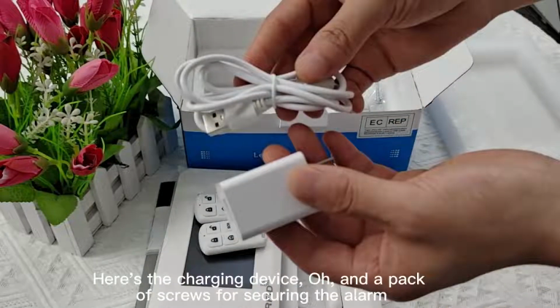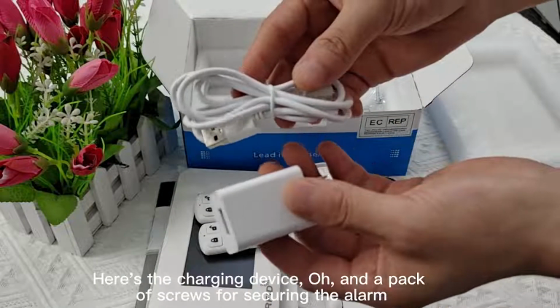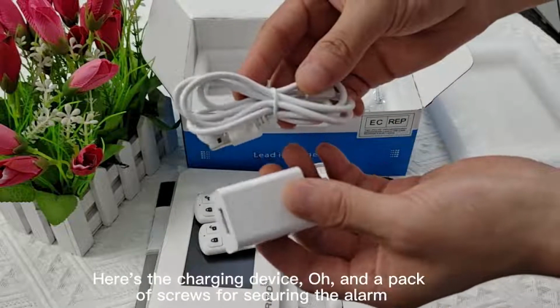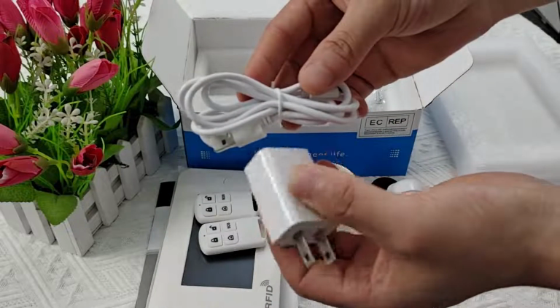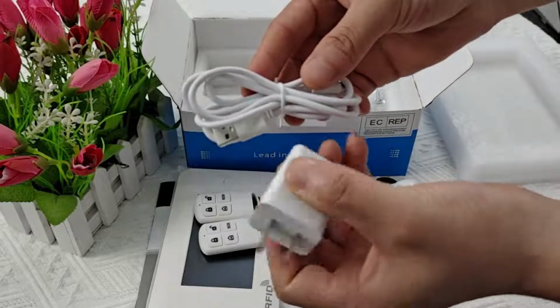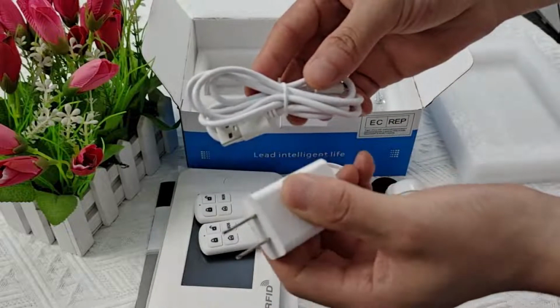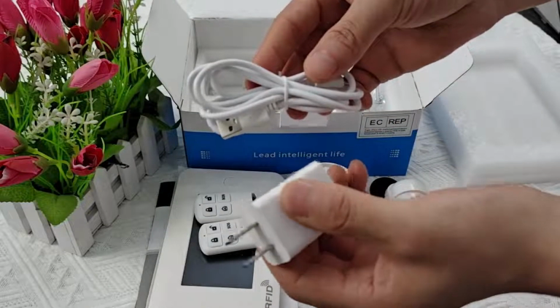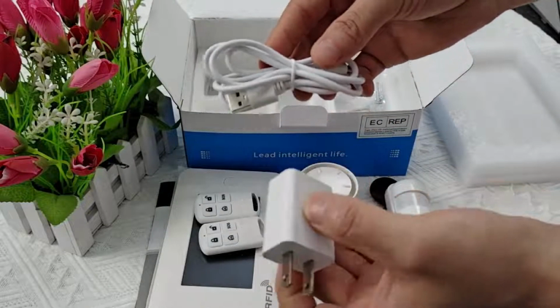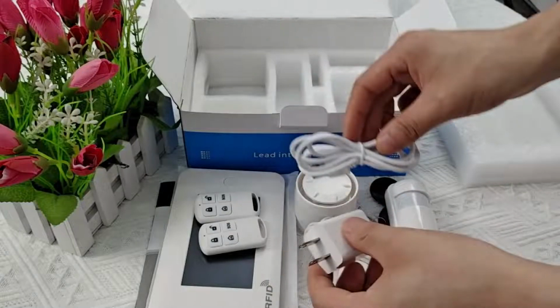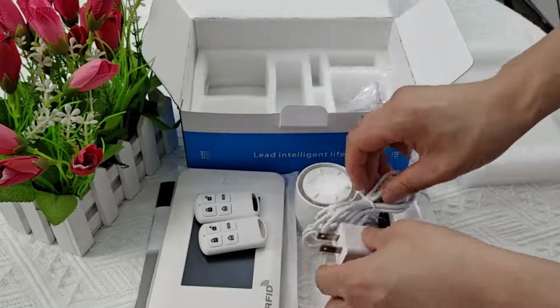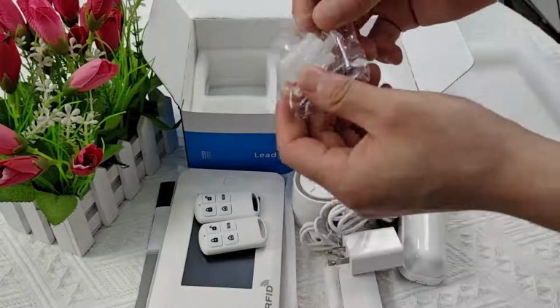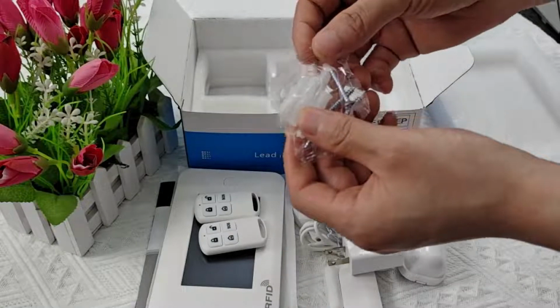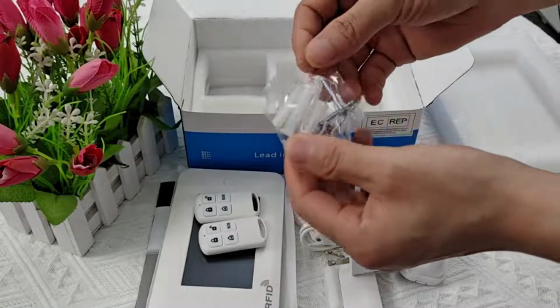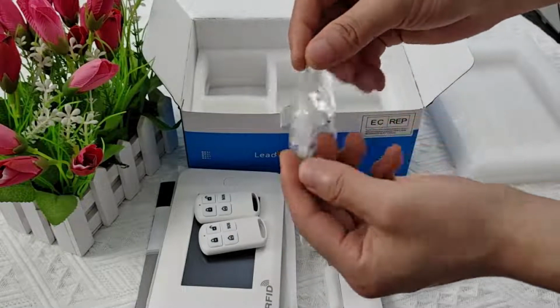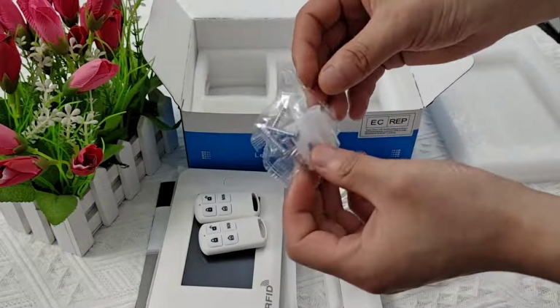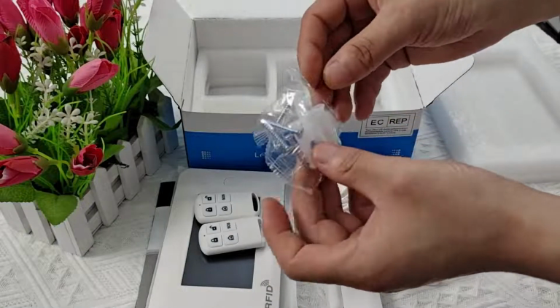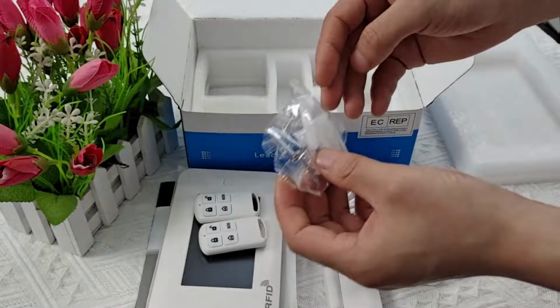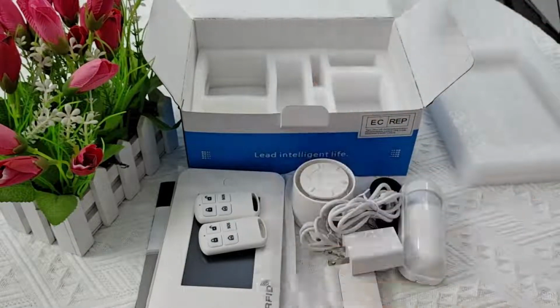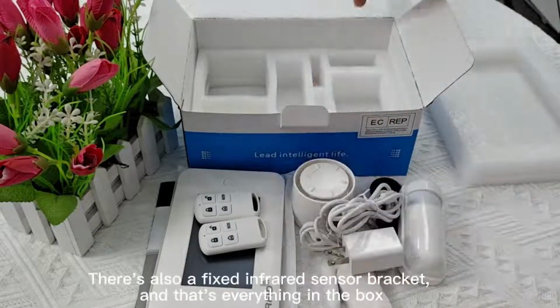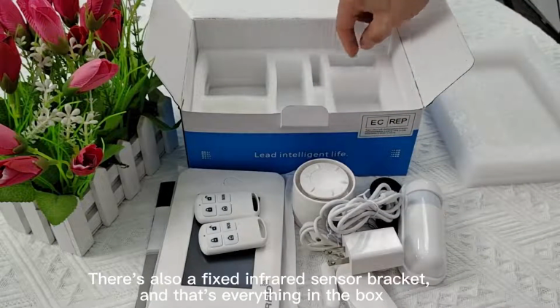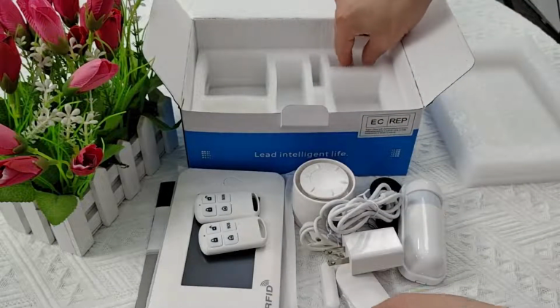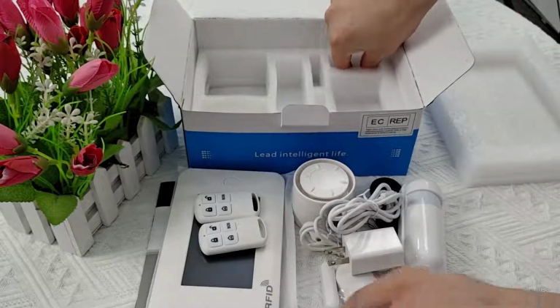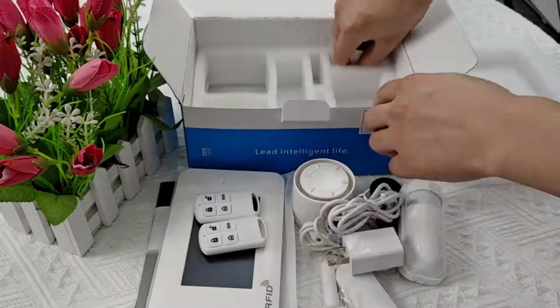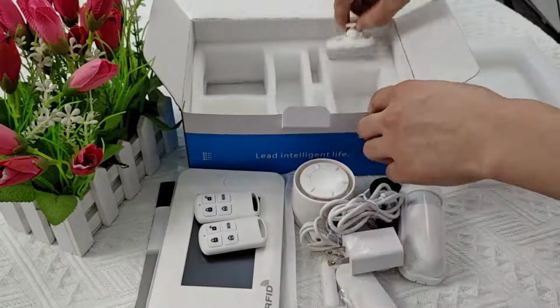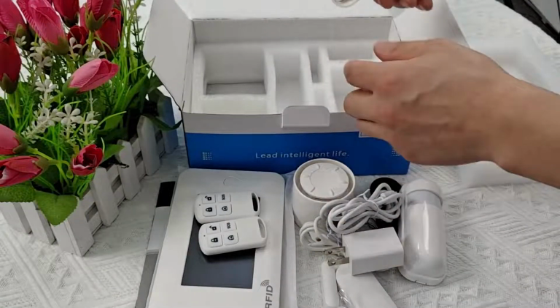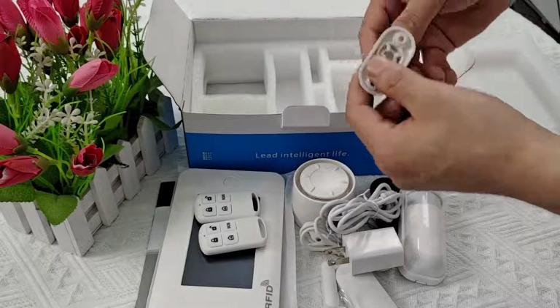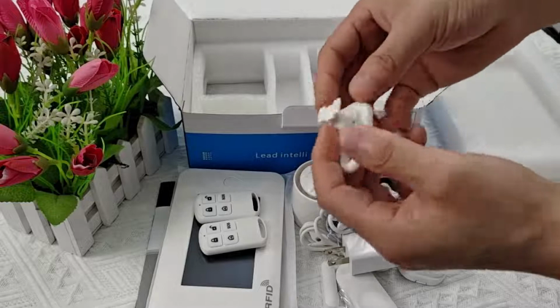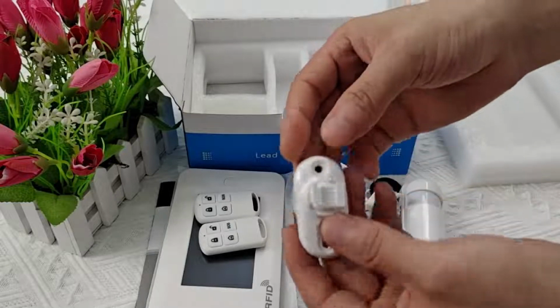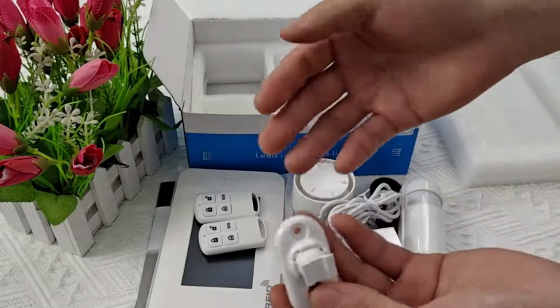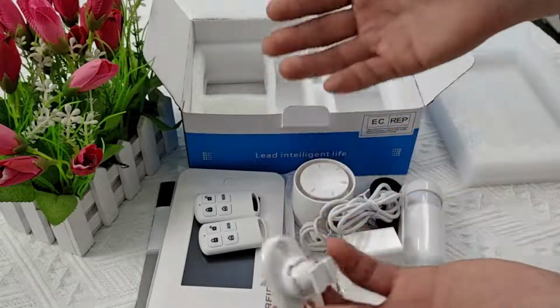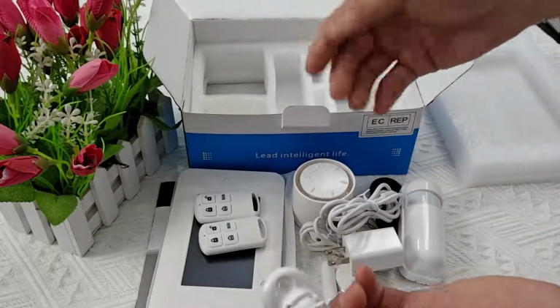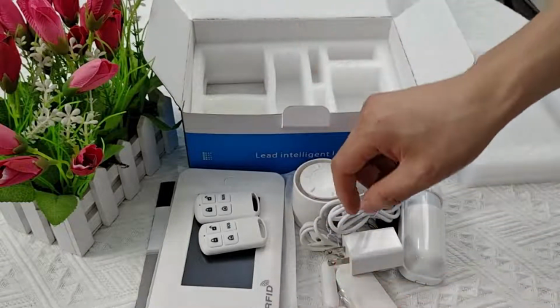Here's the charging device. And a pack of screws for securing the alarm. There's also a fixed infrared sensor bracket. And that's everything in the box.